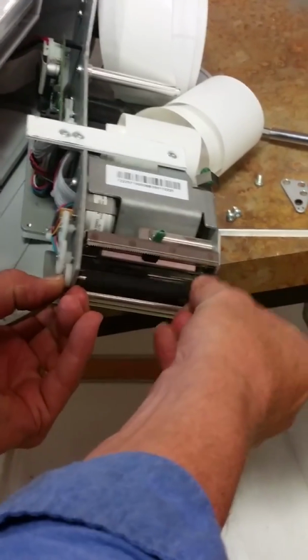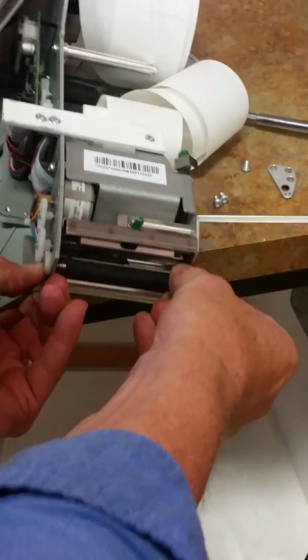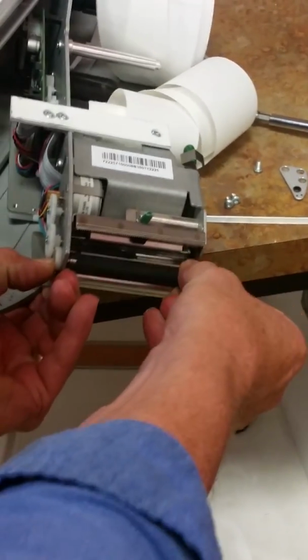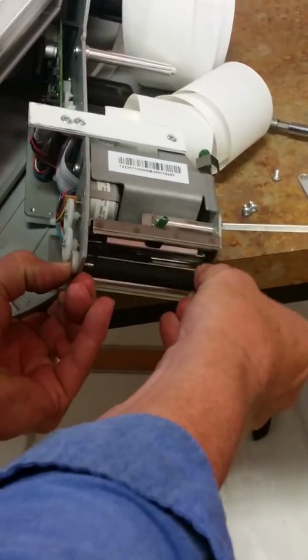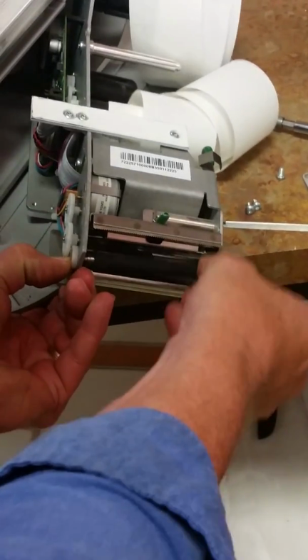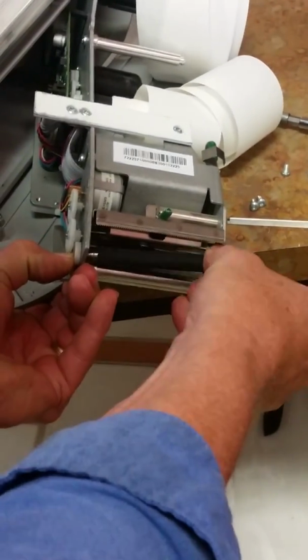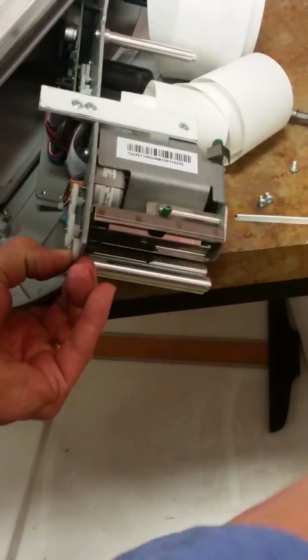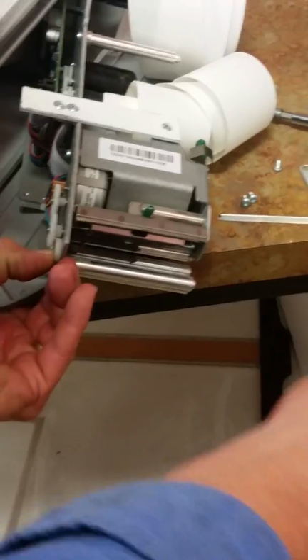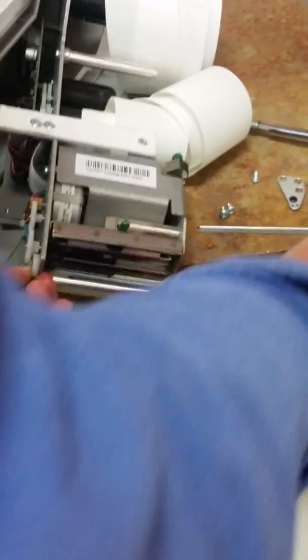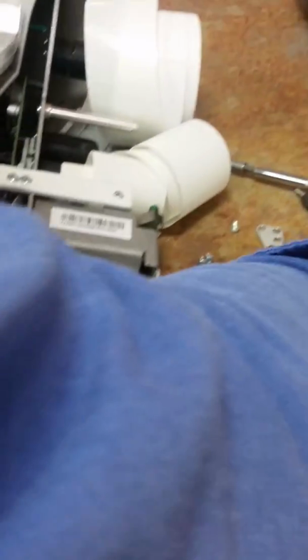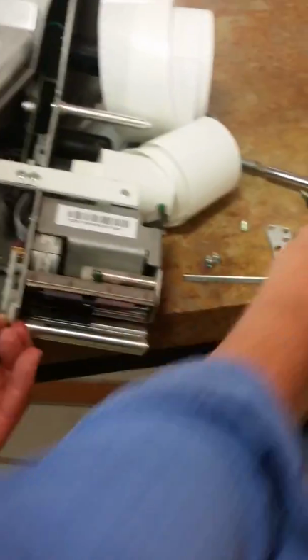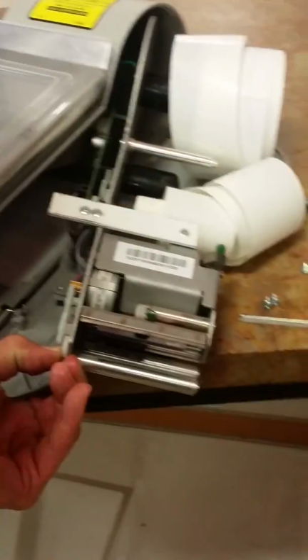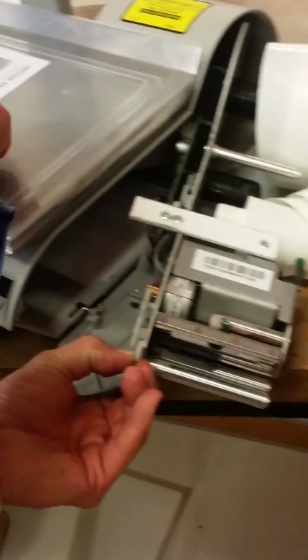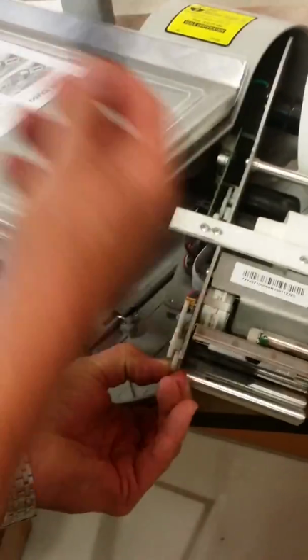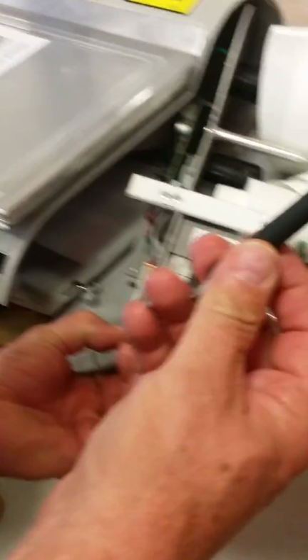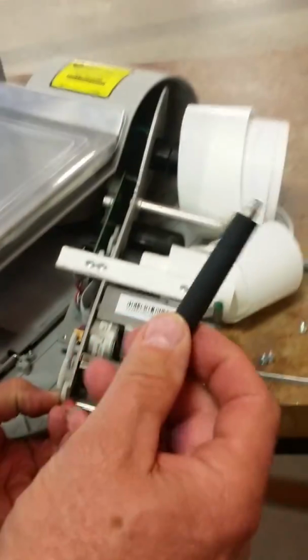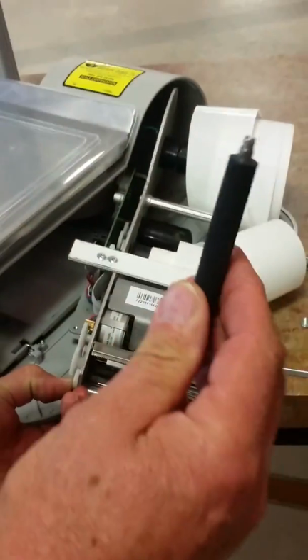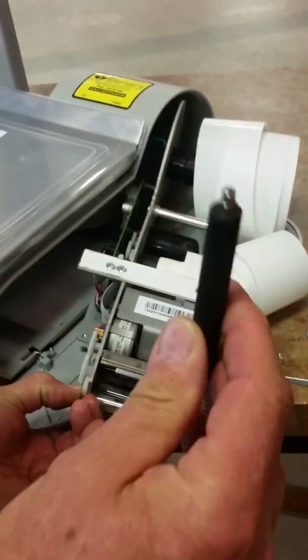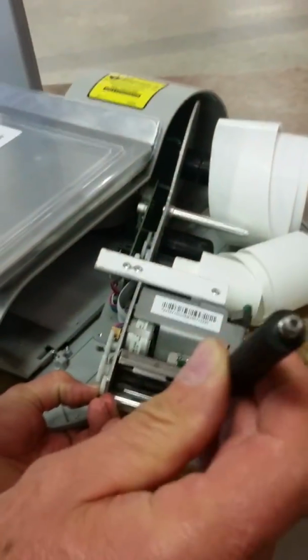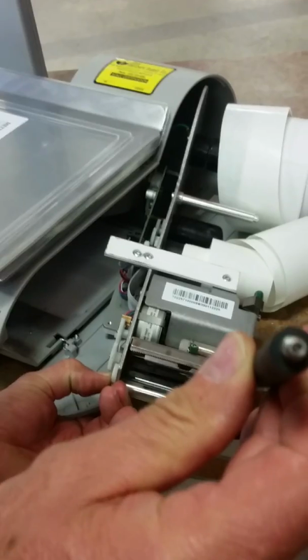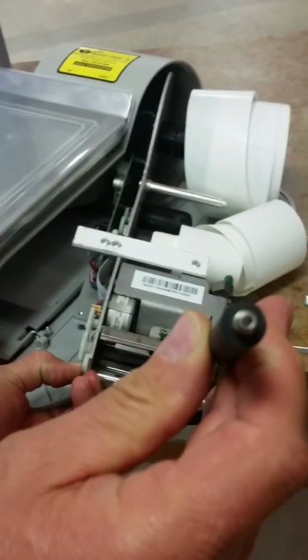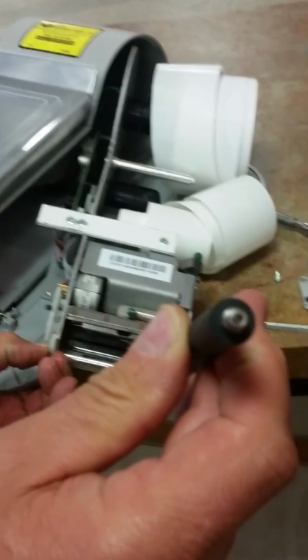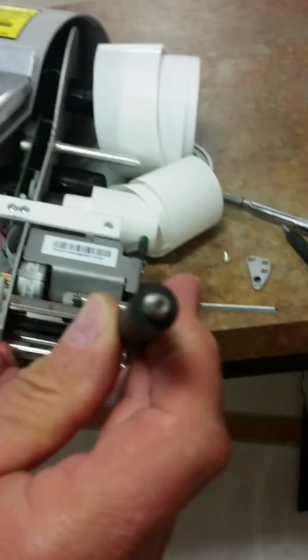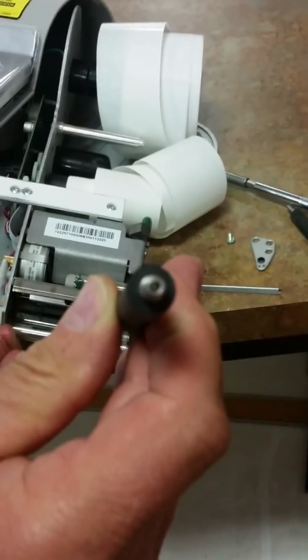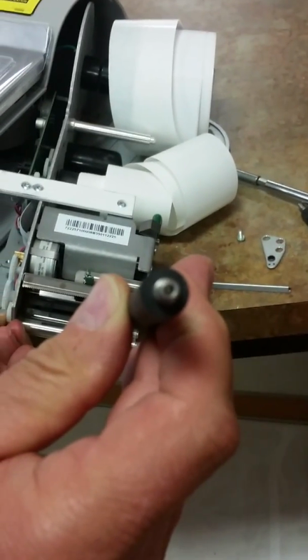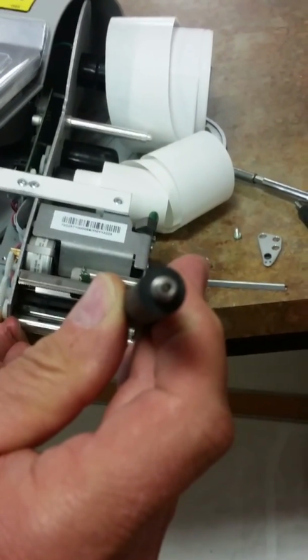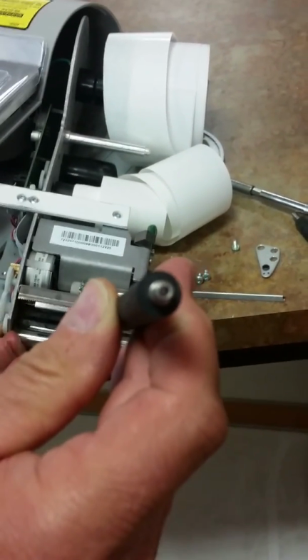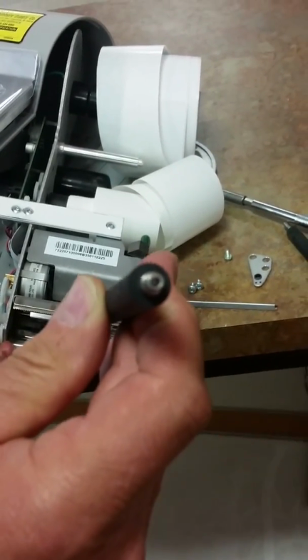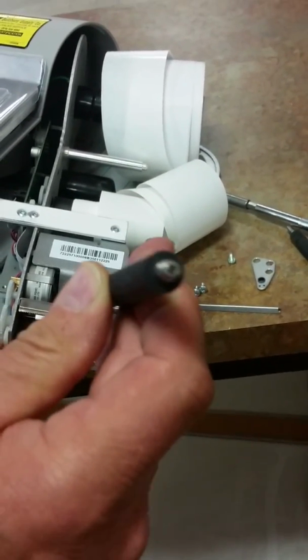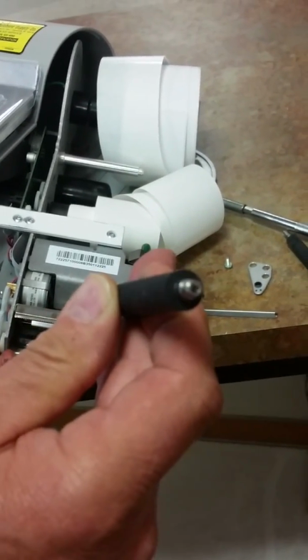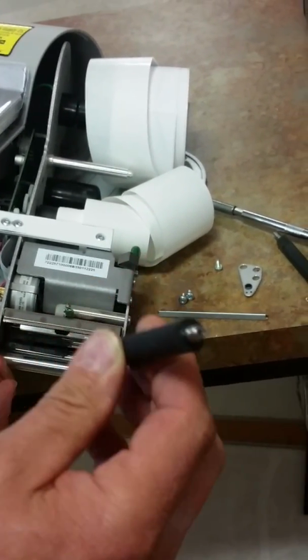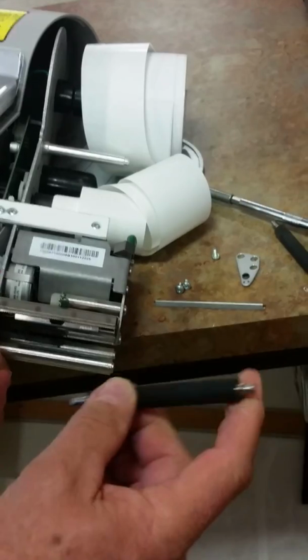If you just hold that gear and wiggle on this, it will pop out. You want to grab the new roller. On the new rollers, we want to look for that little indentation in the end of the roller — that's telling us it's the new style.